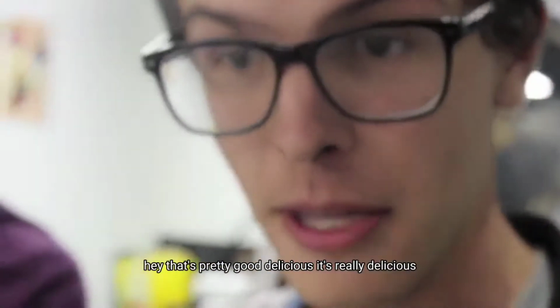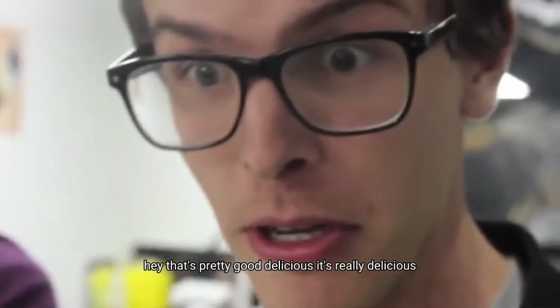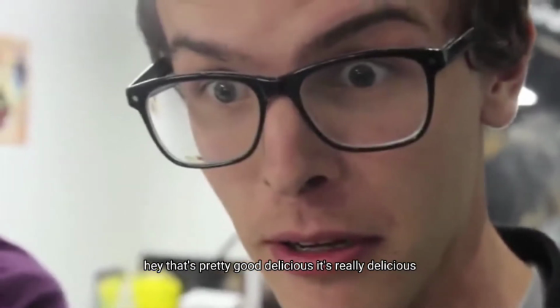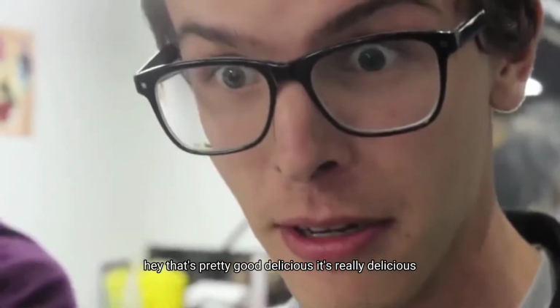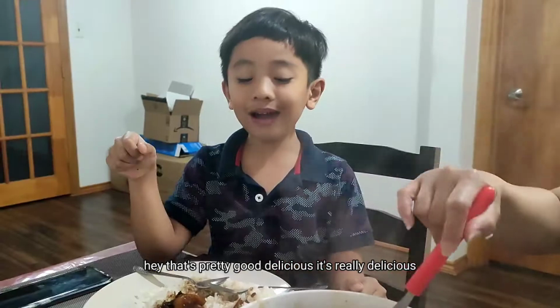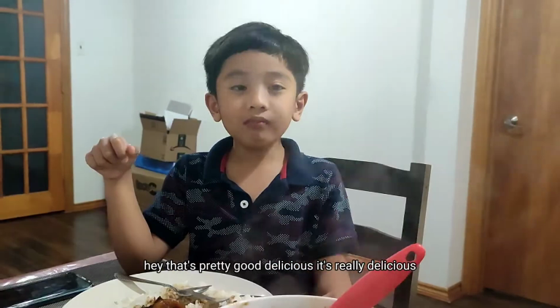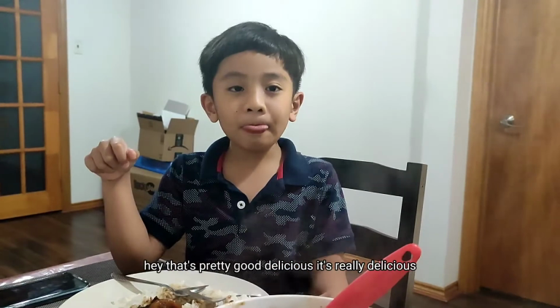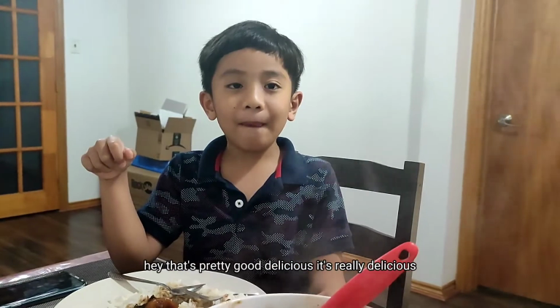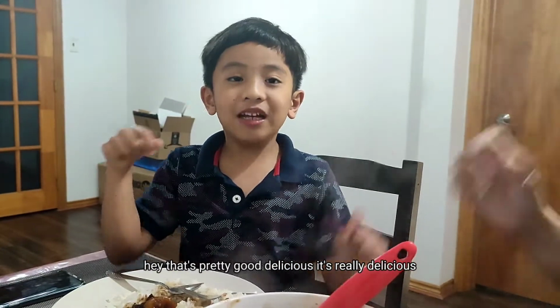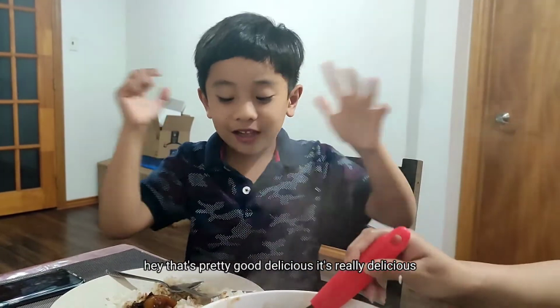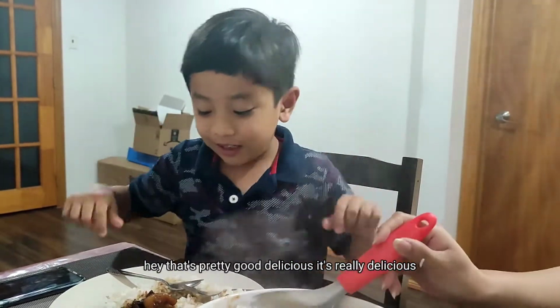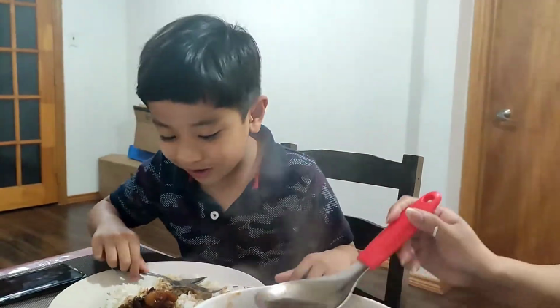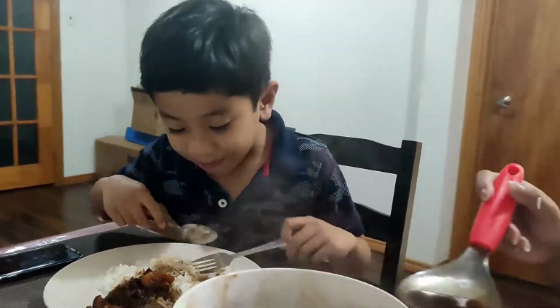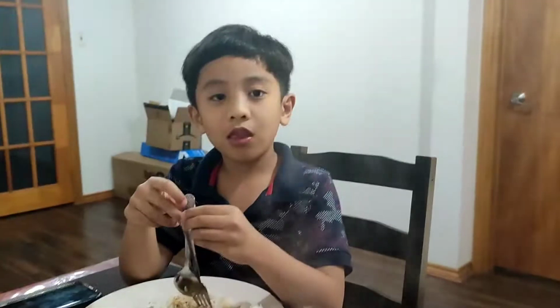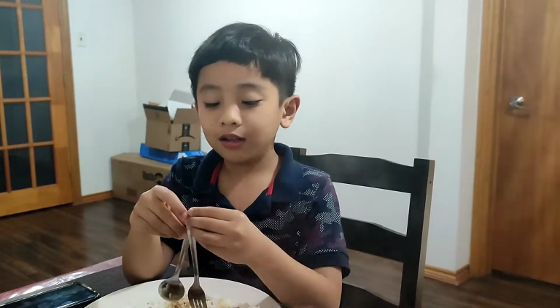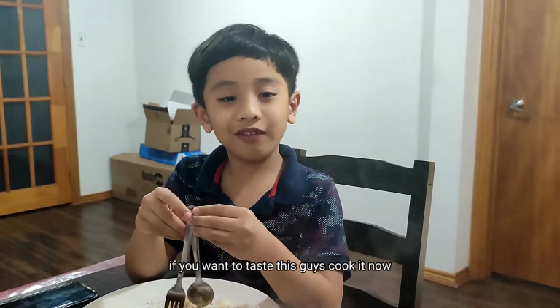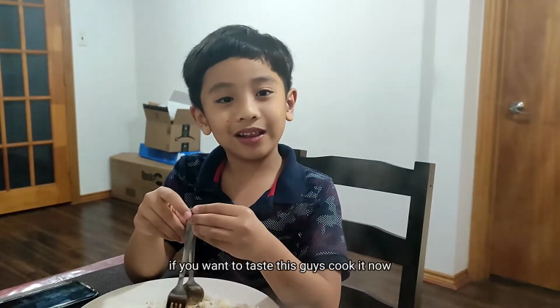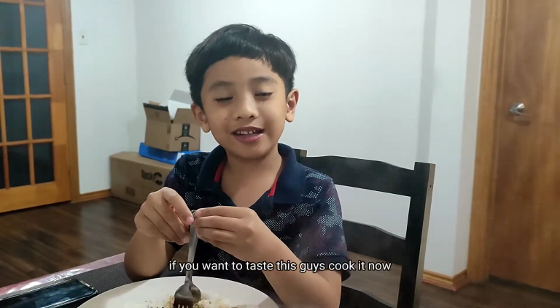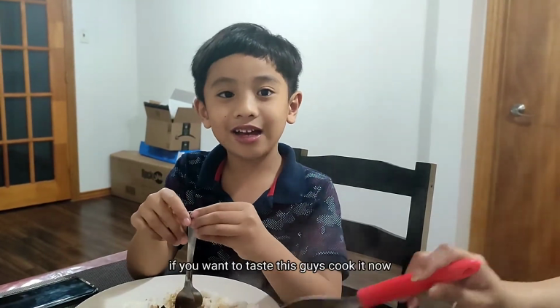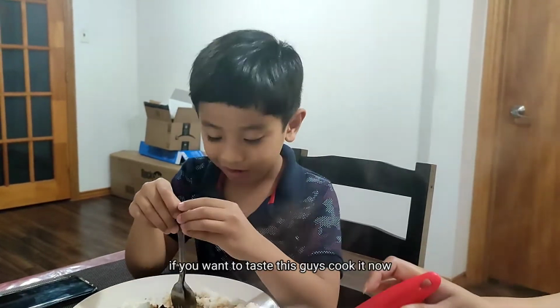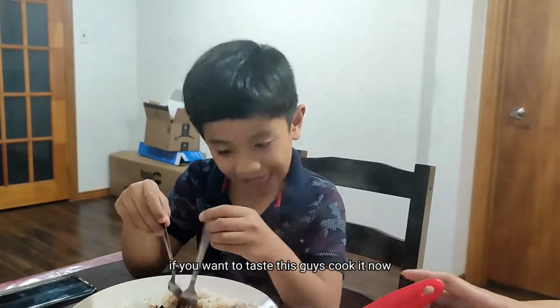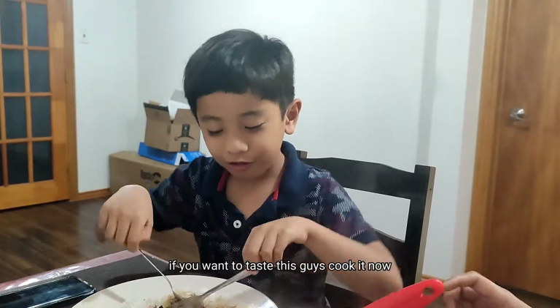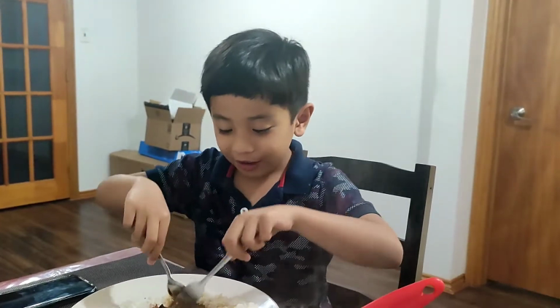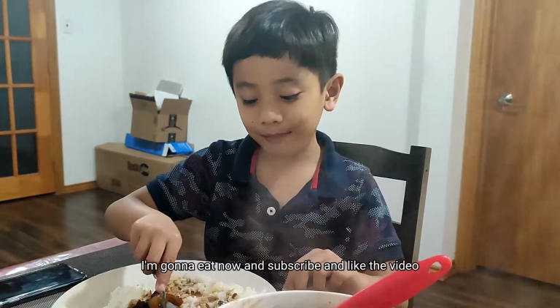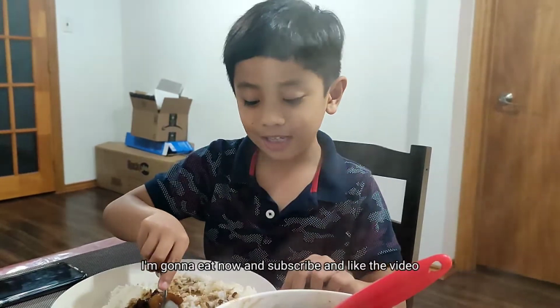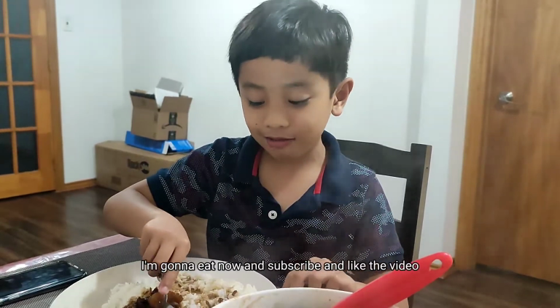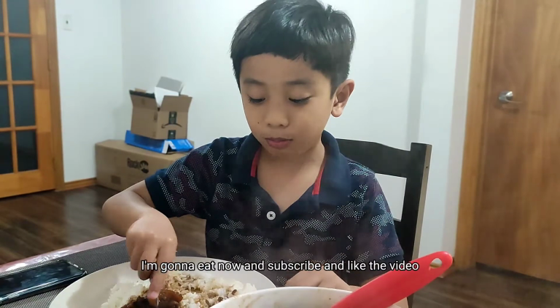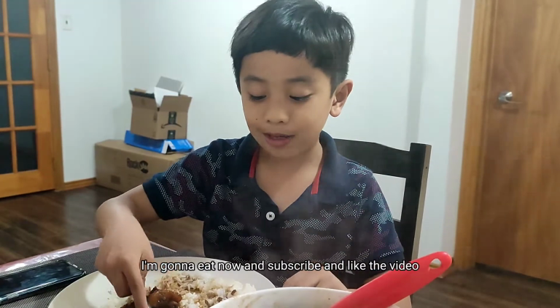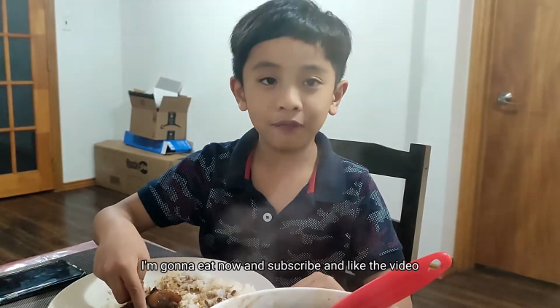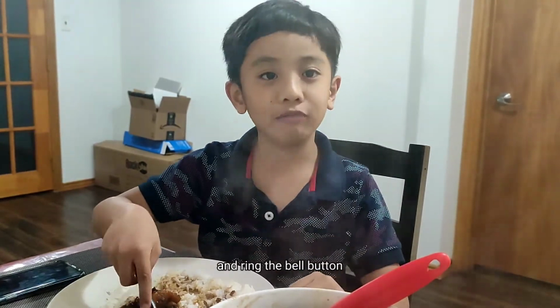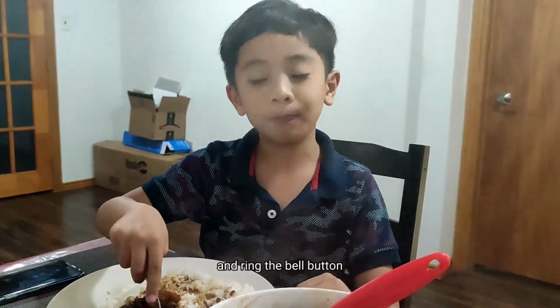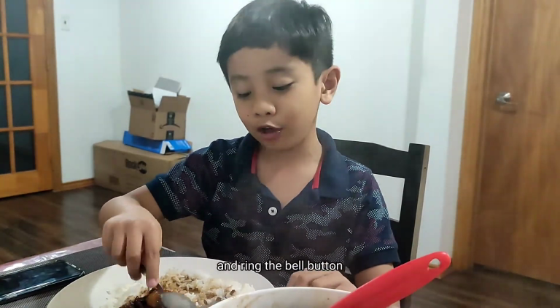That's pretty good! Delicious! It's really delicious! If you want to taste this, guys, cook it now. I'm going to eat now — subscribe and like the video and ring the bell button!